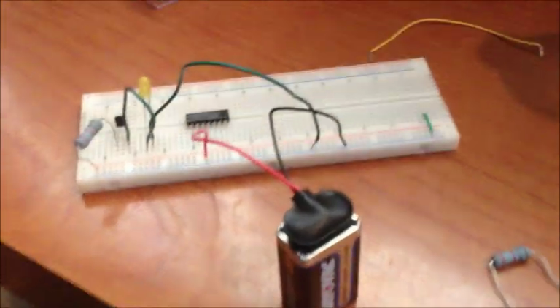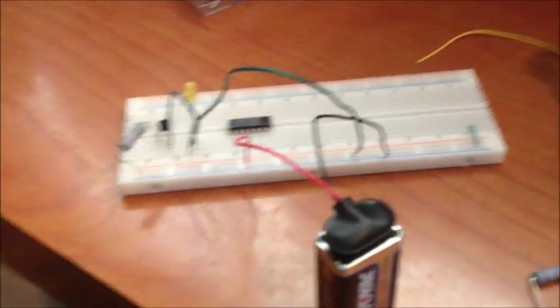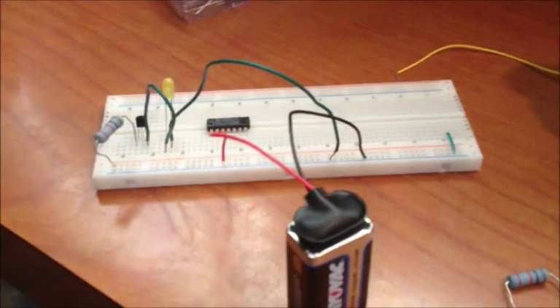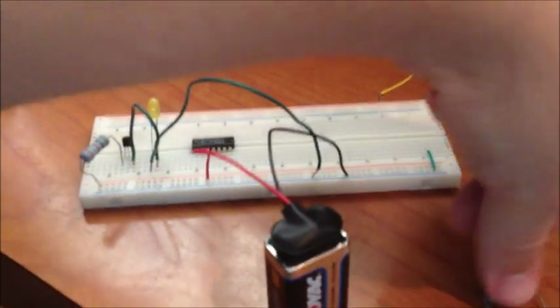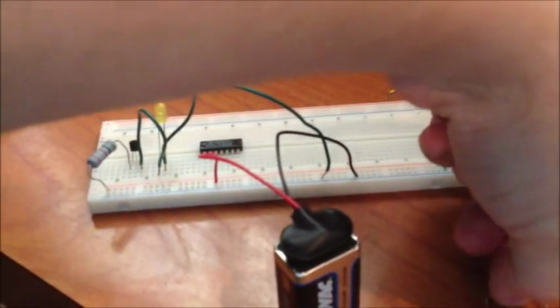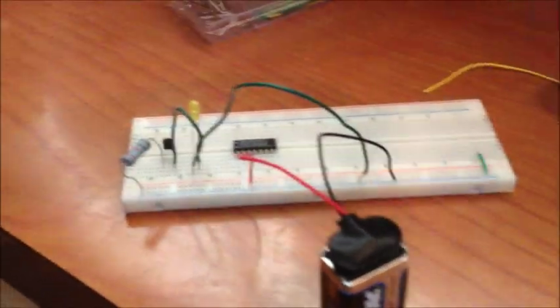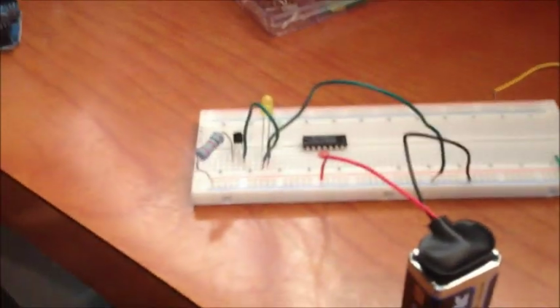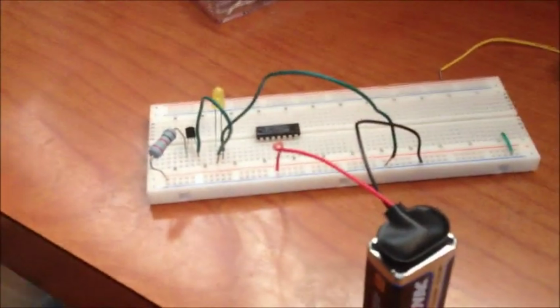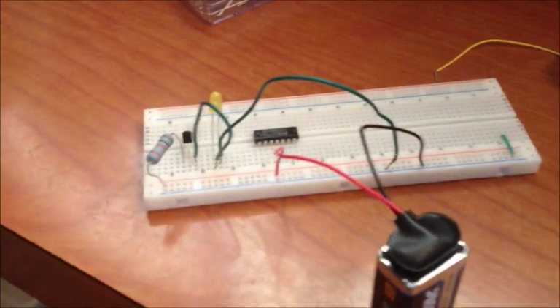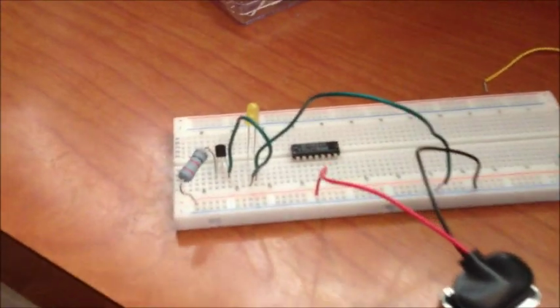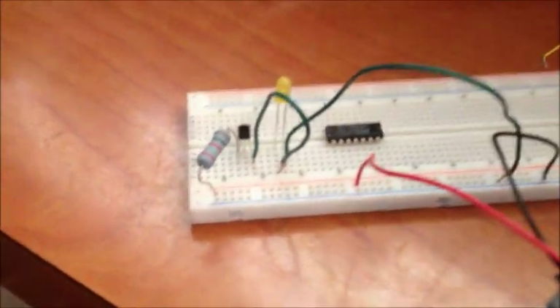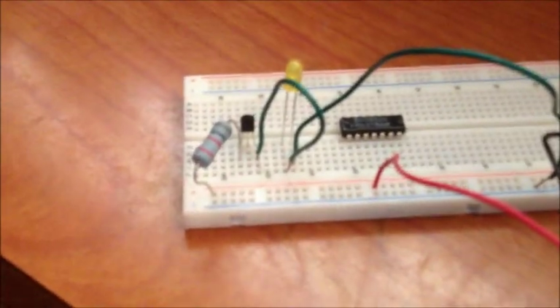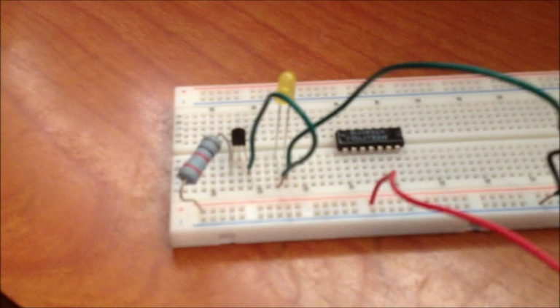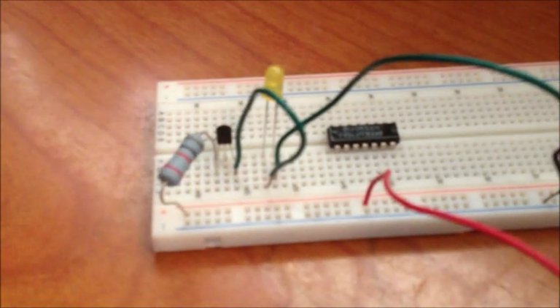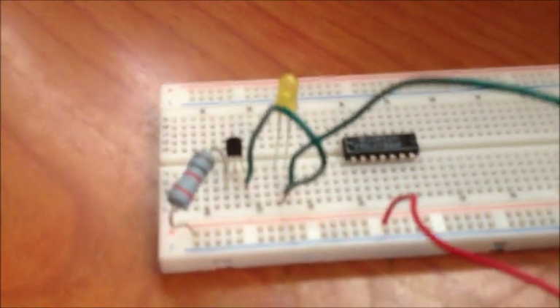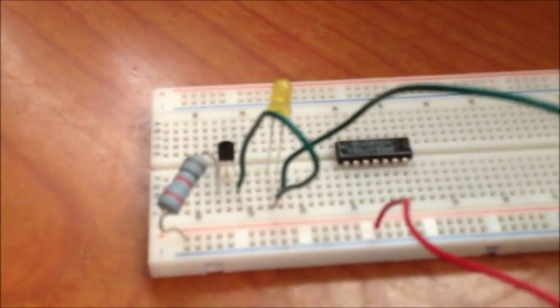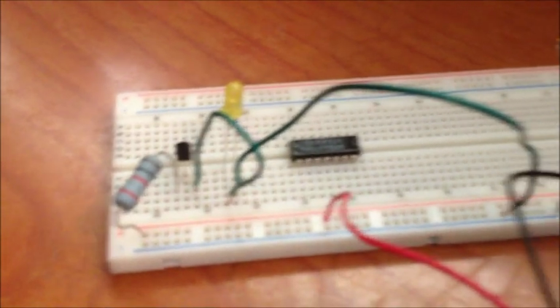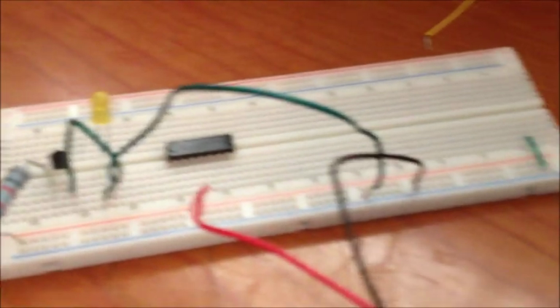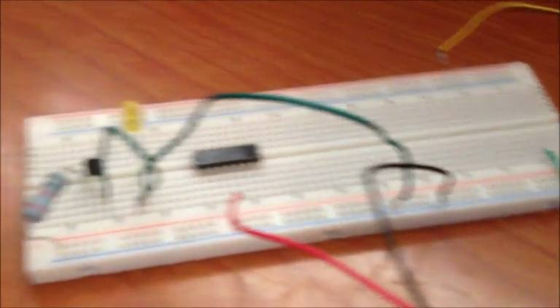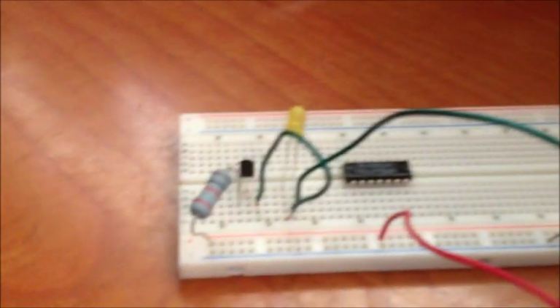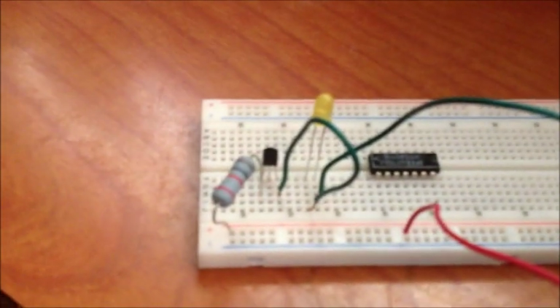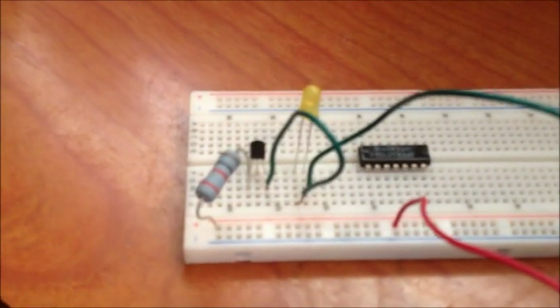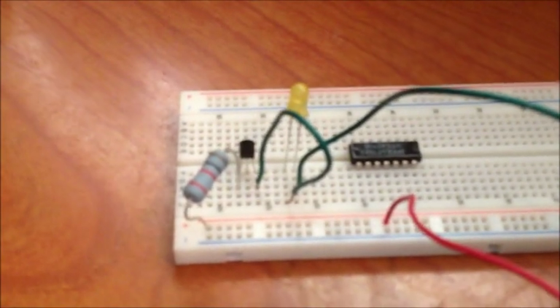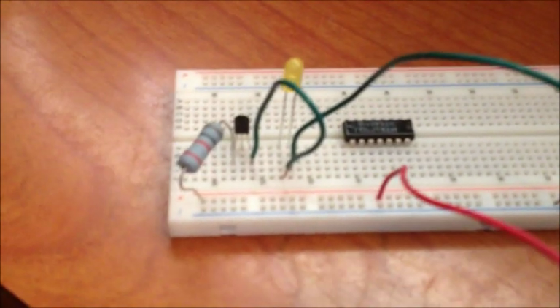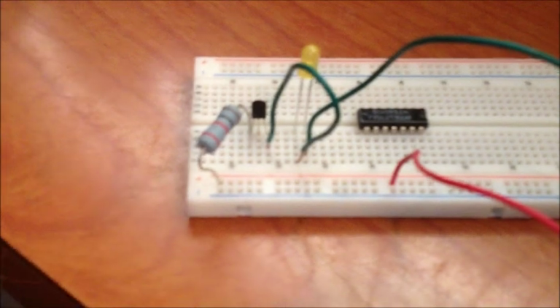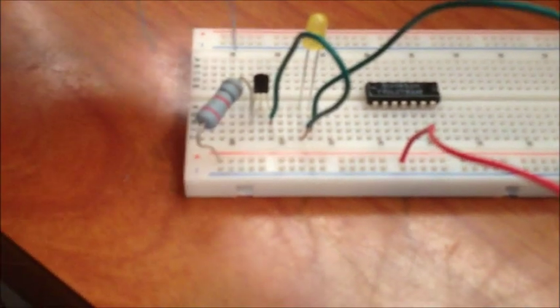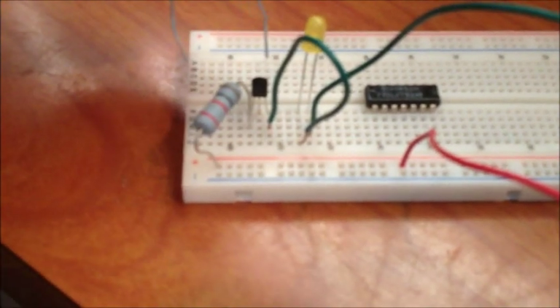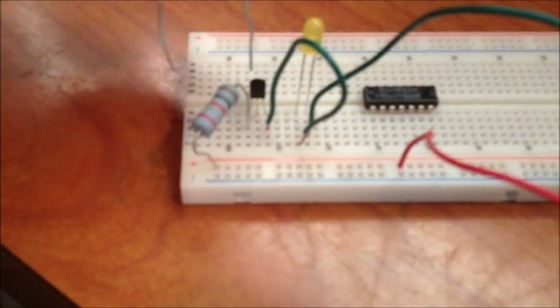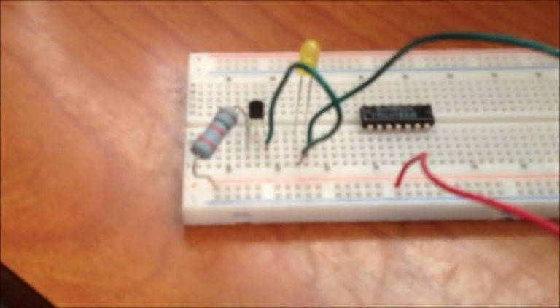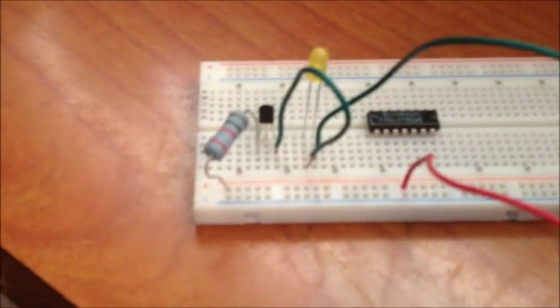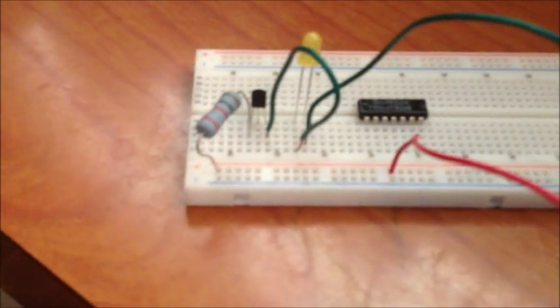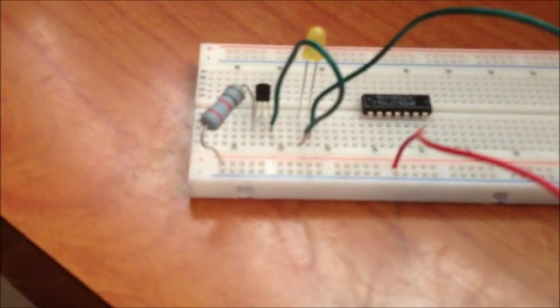Now I want to show you how a transistor works. As you can see here, the circuit is complete — or at least it looks like it should be — but the transistor isn't allowing electricity to go through.